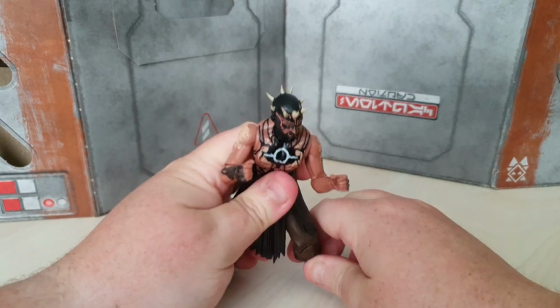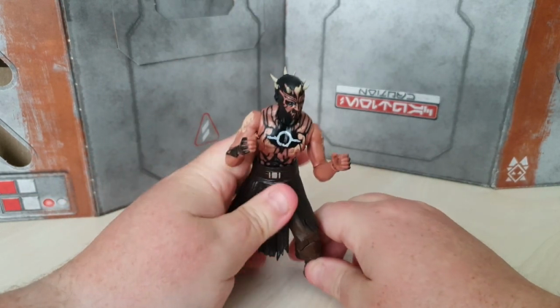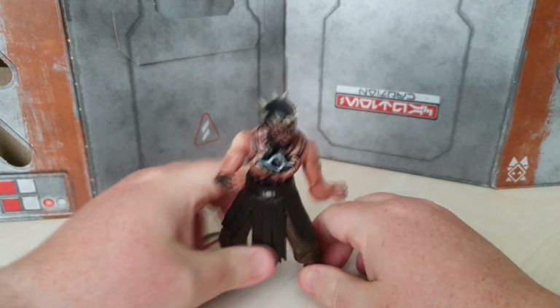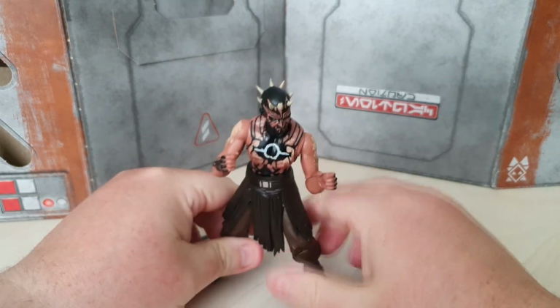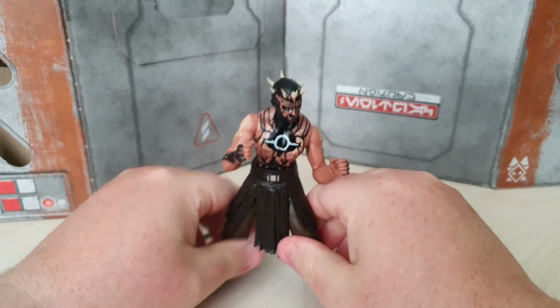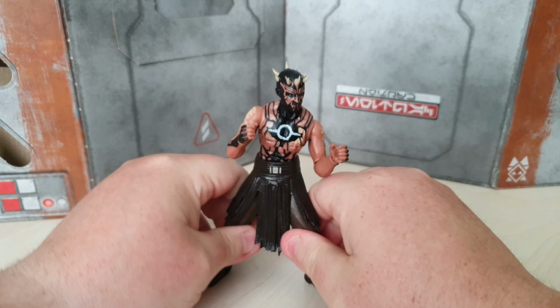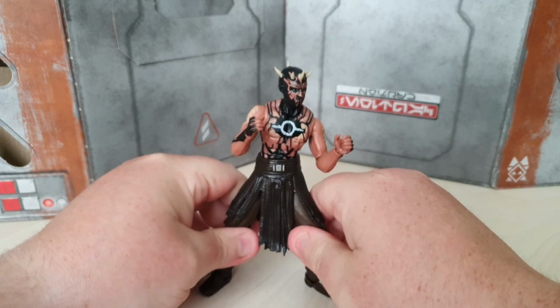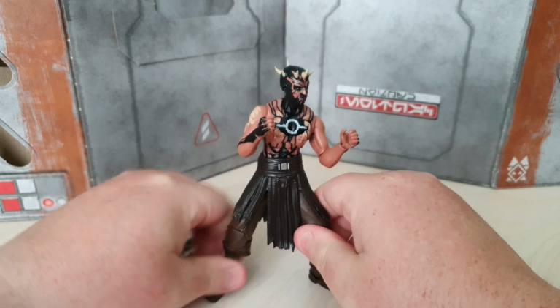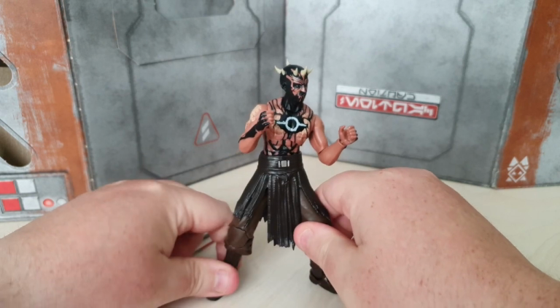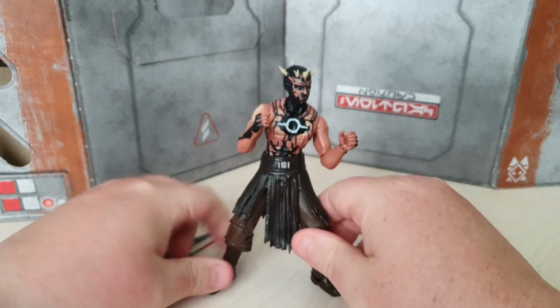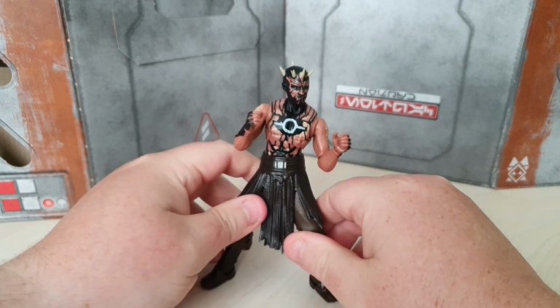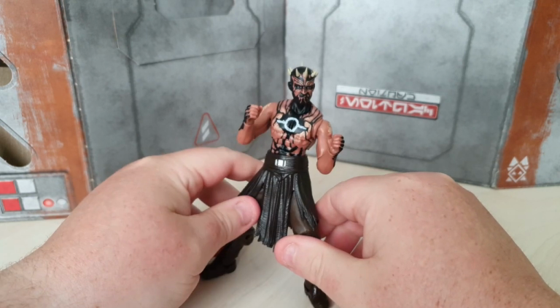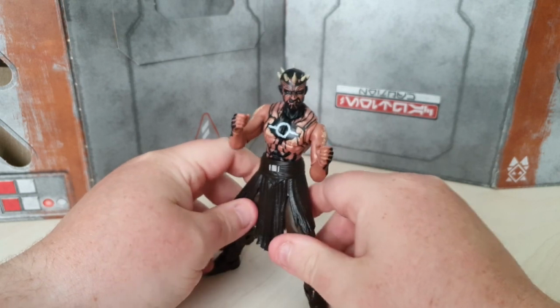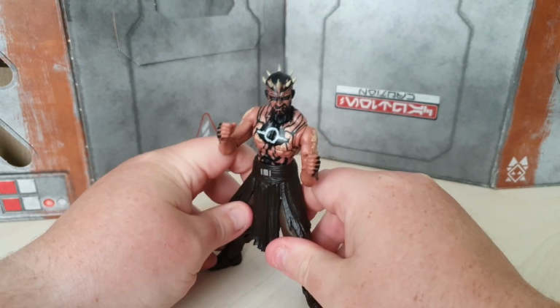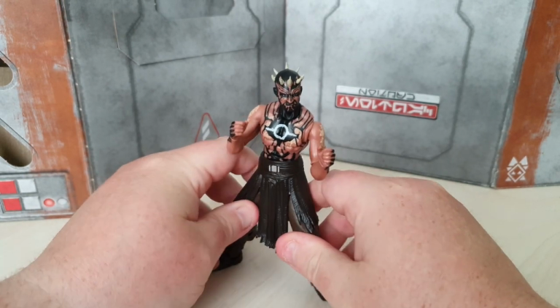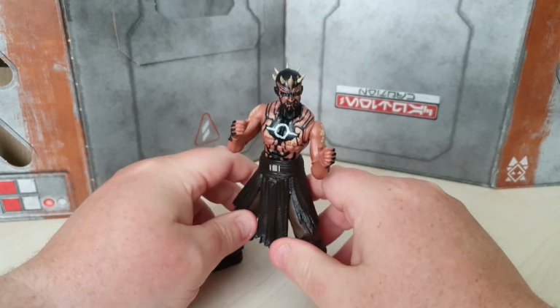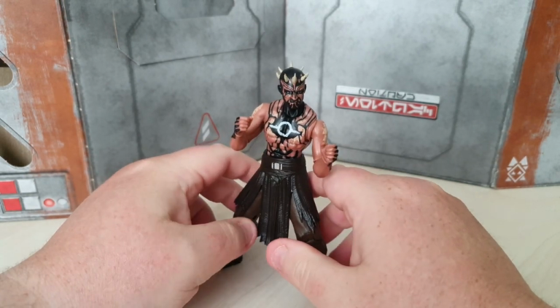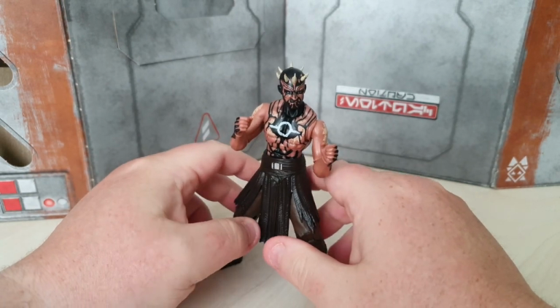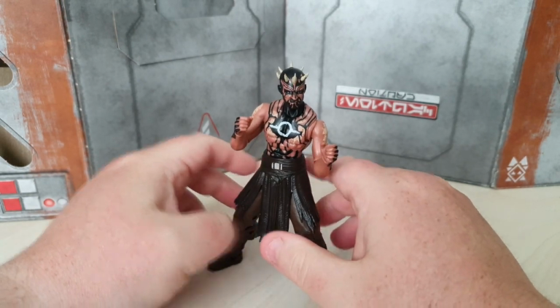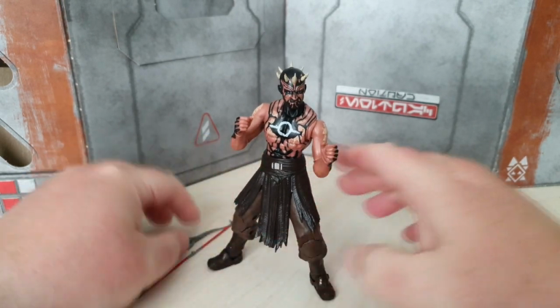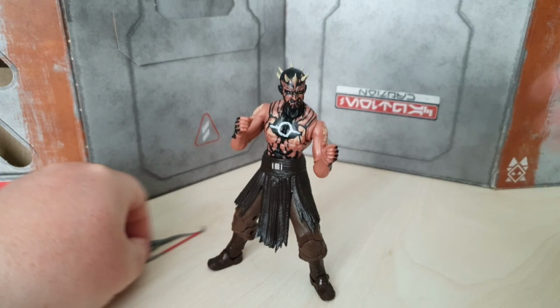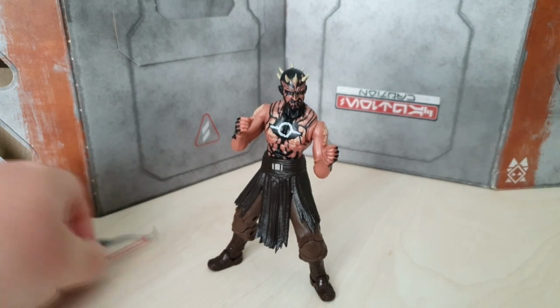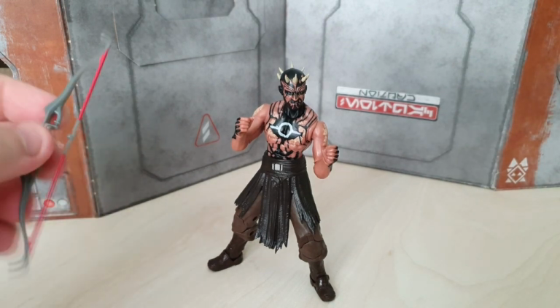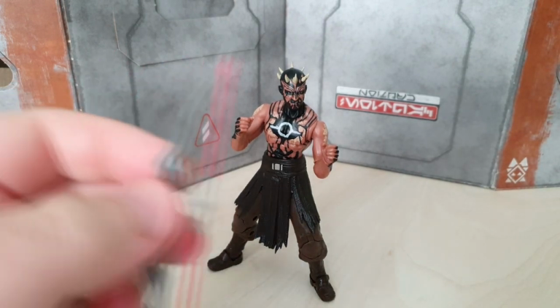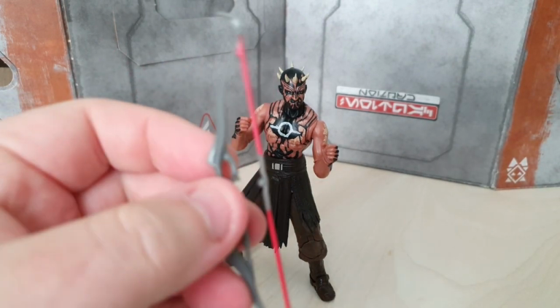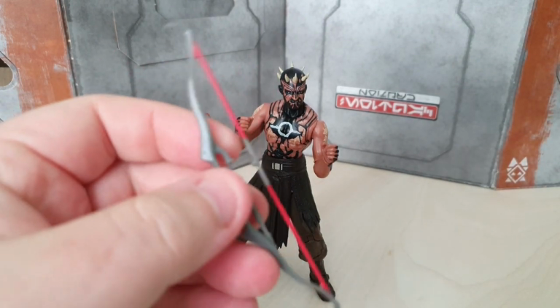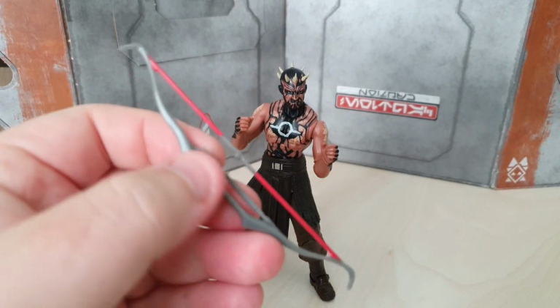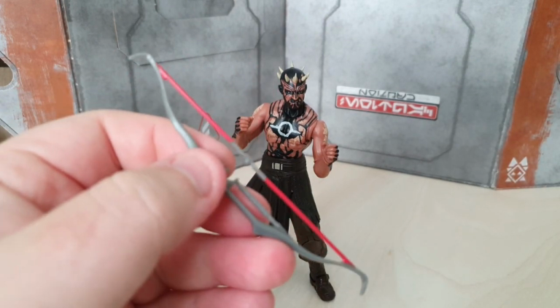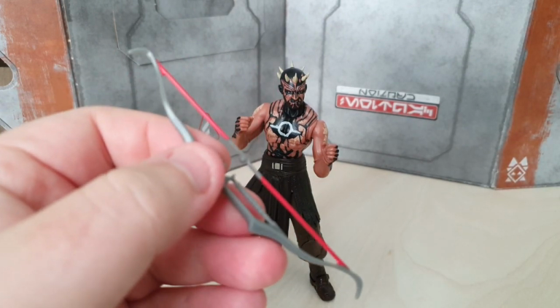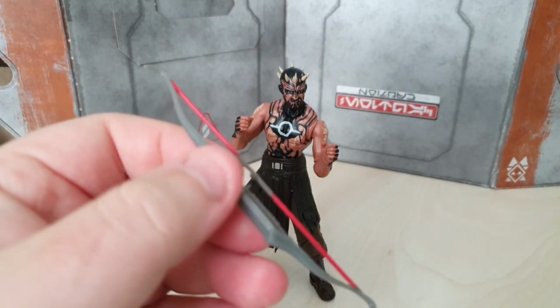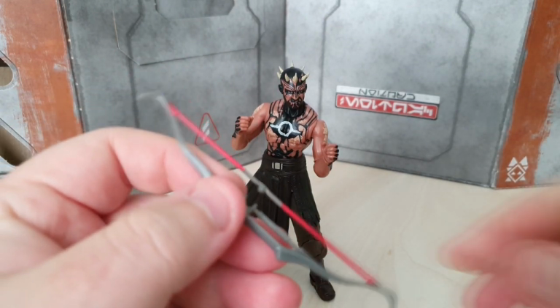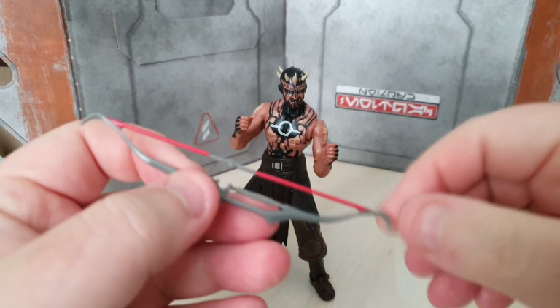Obviously you guys know I'm obsessed with Darth Maul and stuff, so it is nice to have some more Knight Brothers. And we've got his bow as well, which is pretty cool.